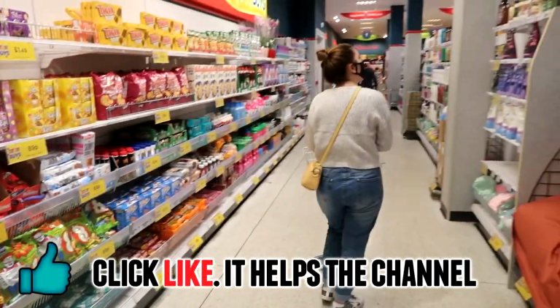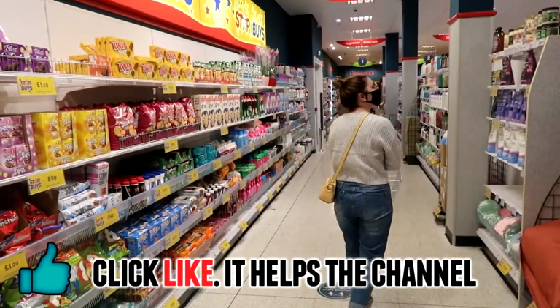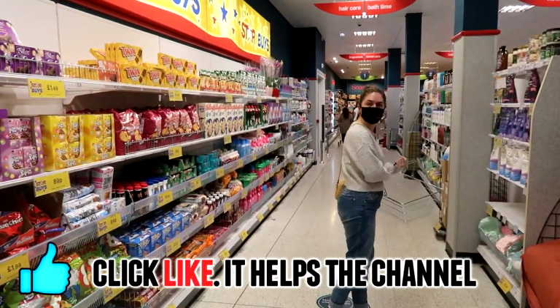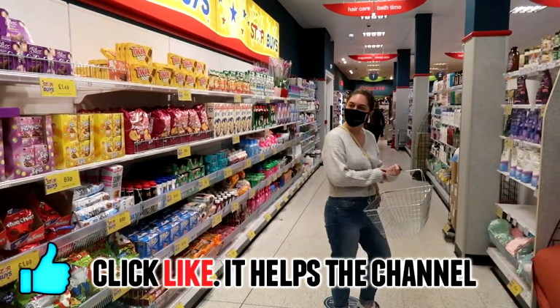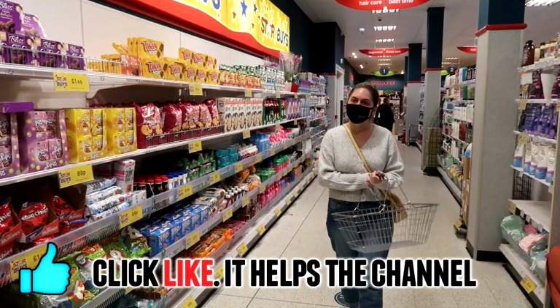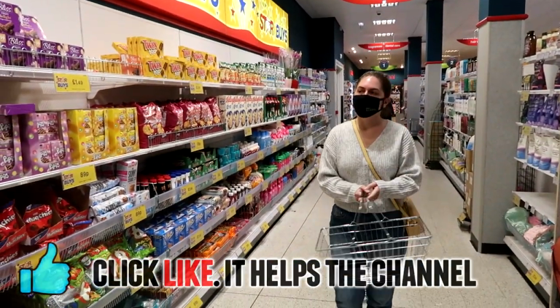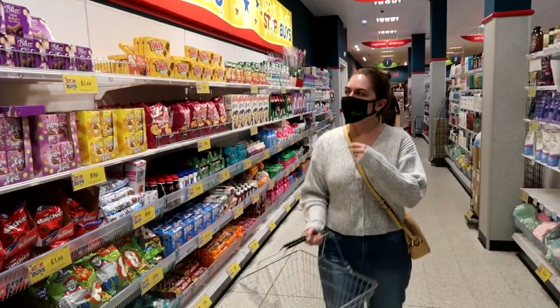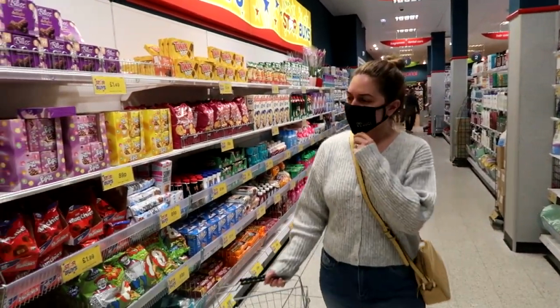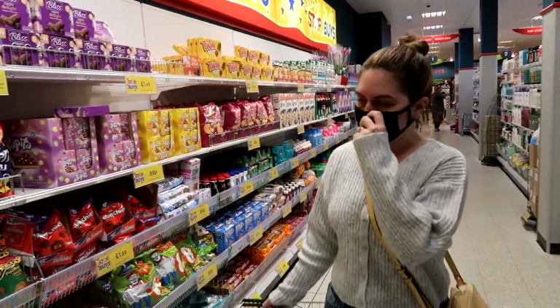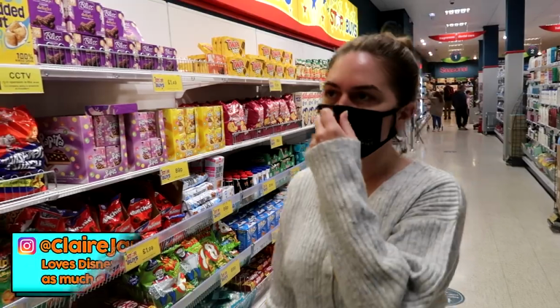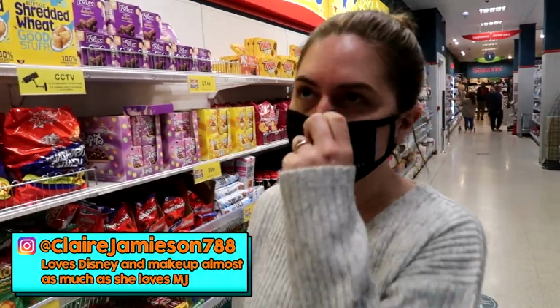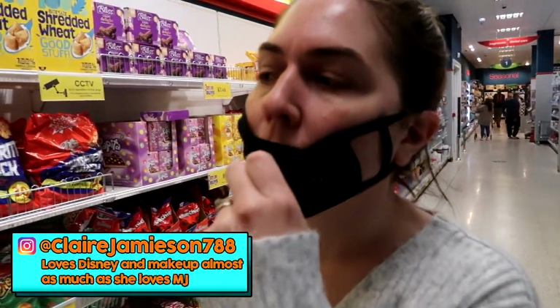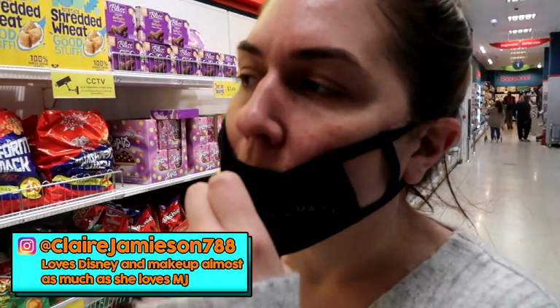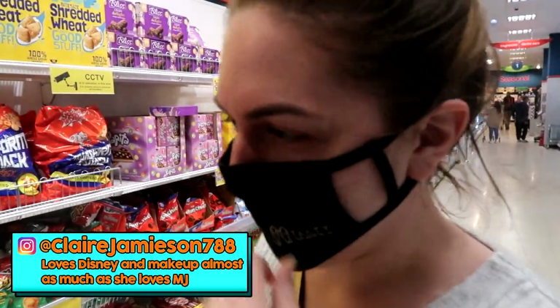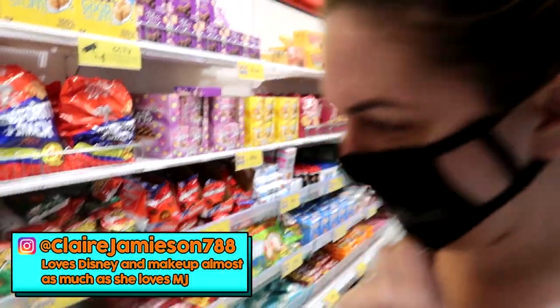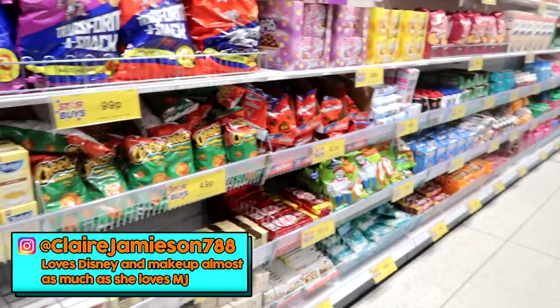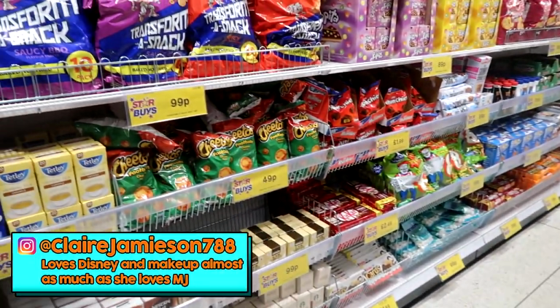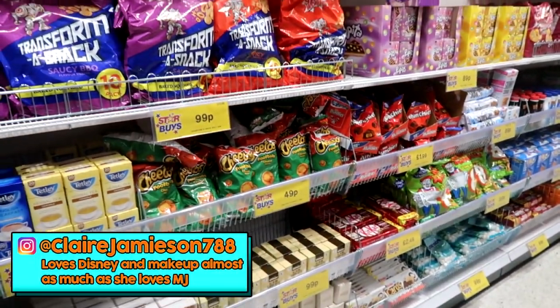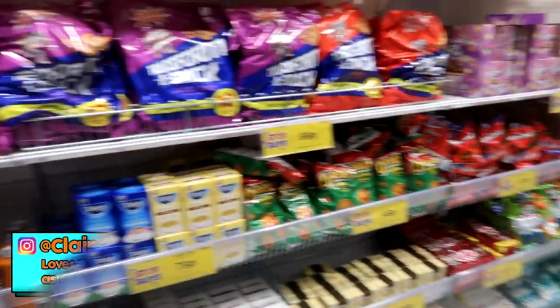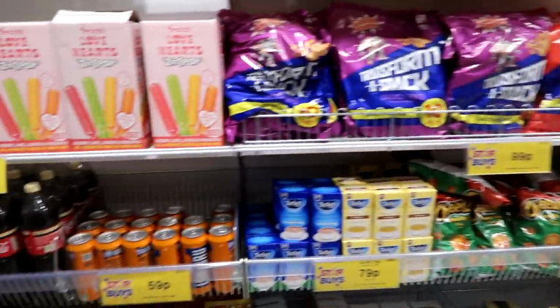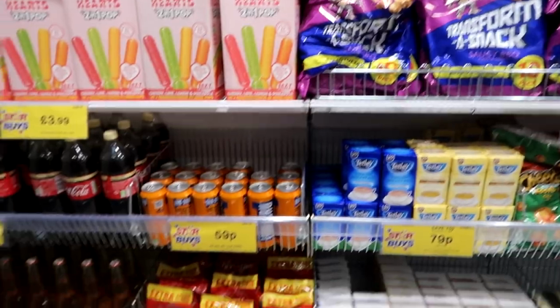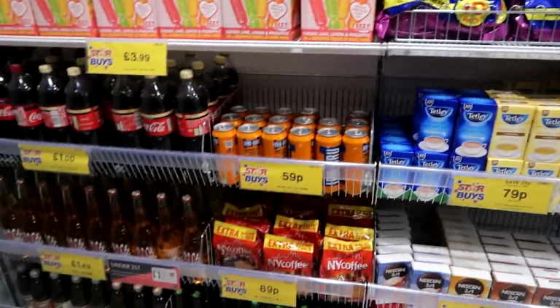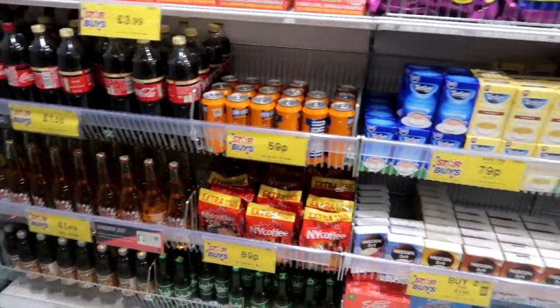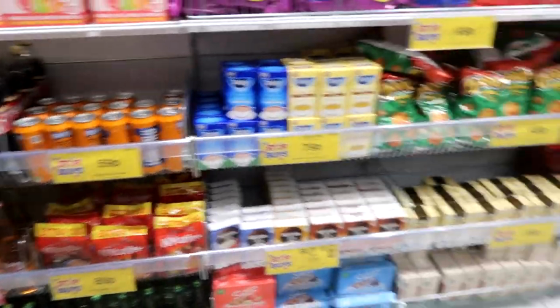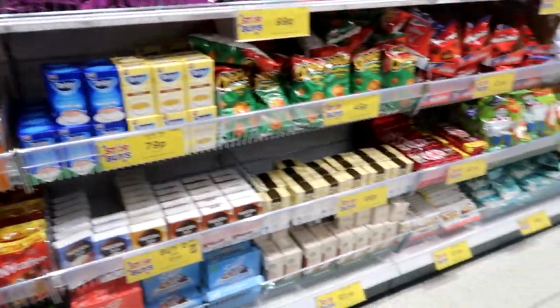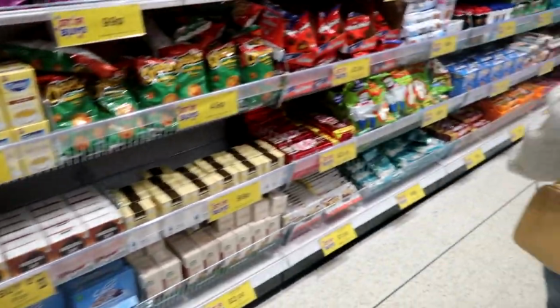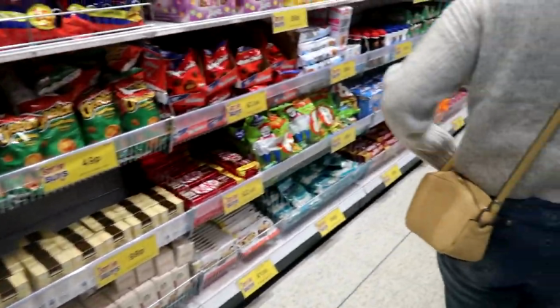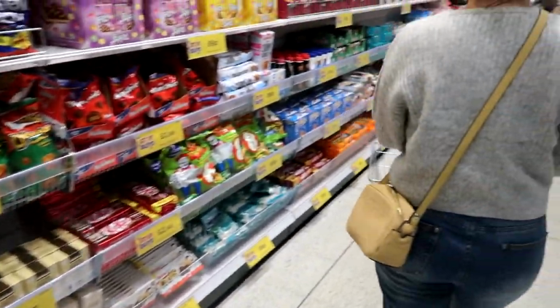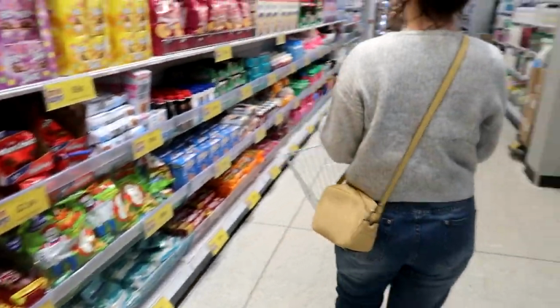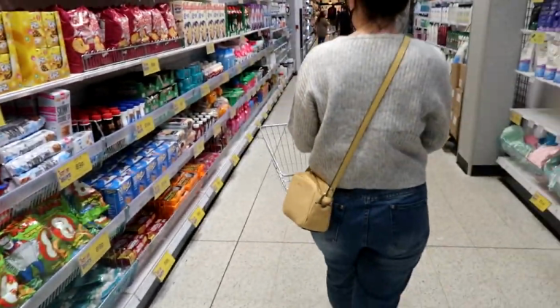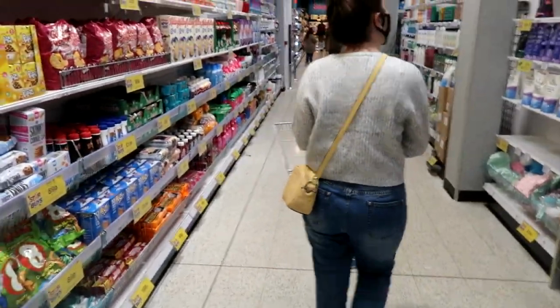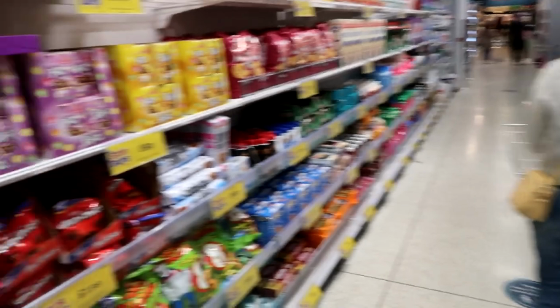And Claire, it smells brand new. It smells absolutely brand new, doesn't it? Yeah. We took our mask off to do it though. So yeah, here we go. This will be a nice one. You can actually hear what we're saying for once. Usually it's like blaring out.